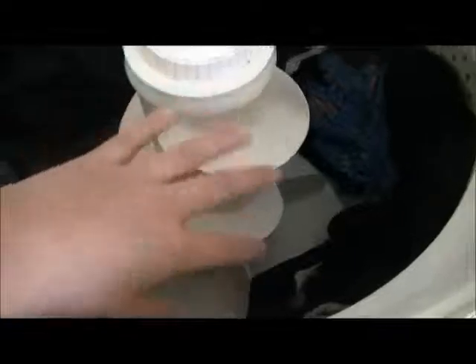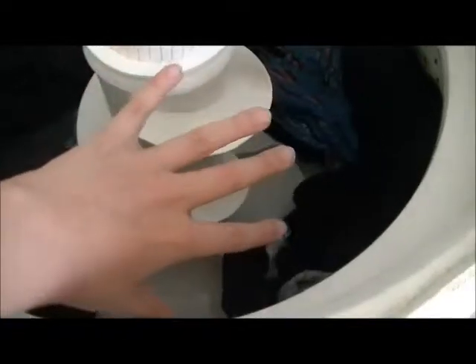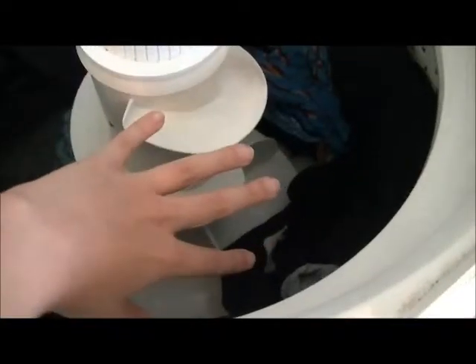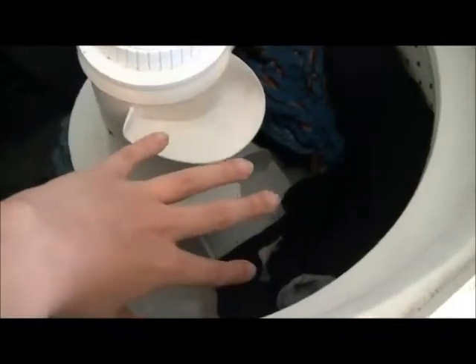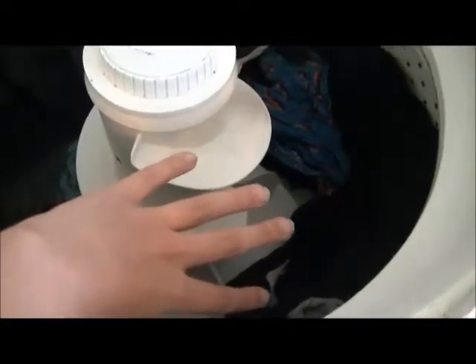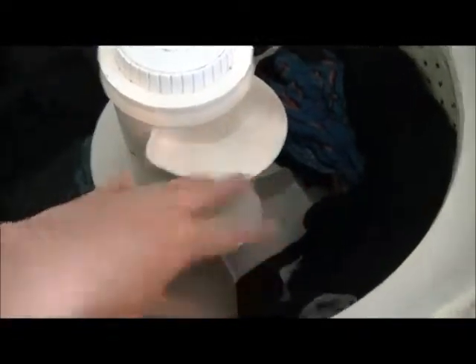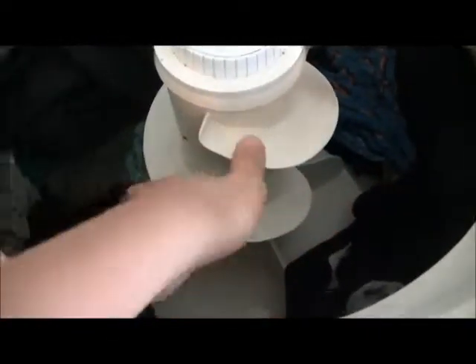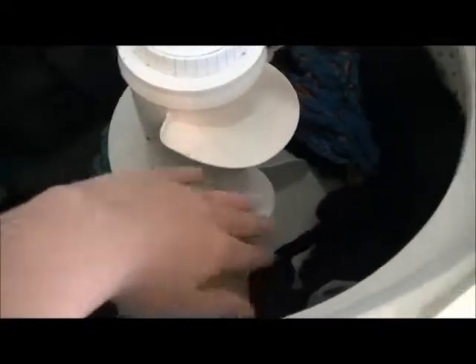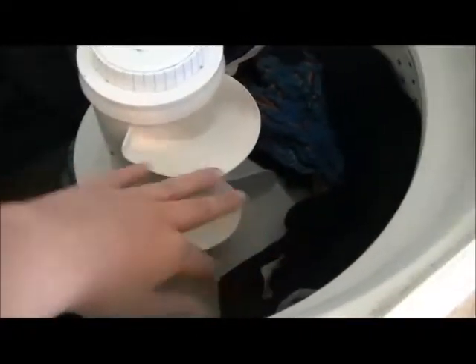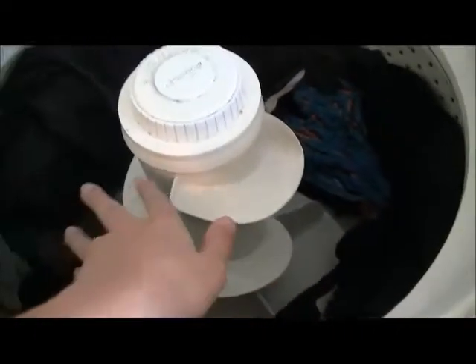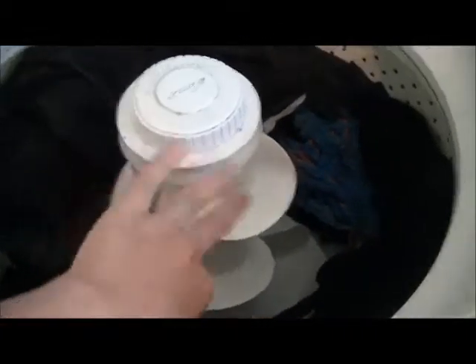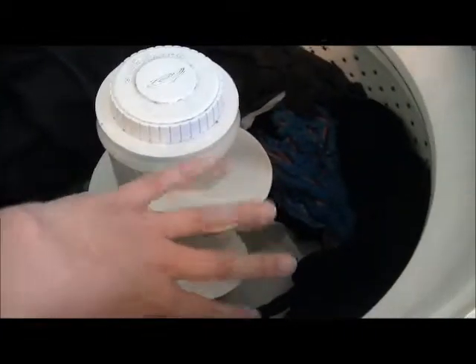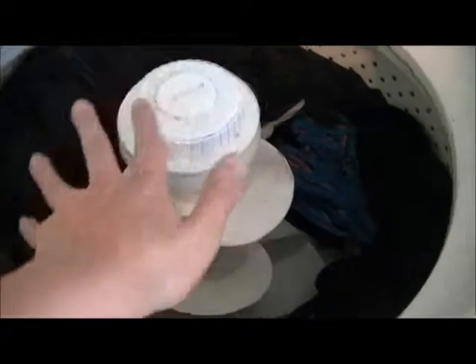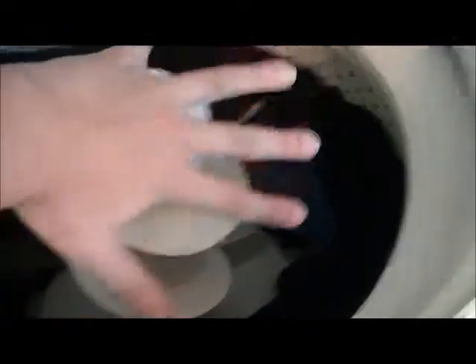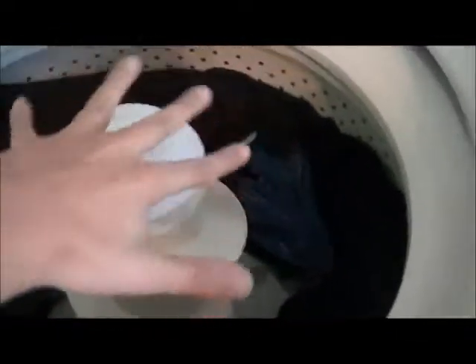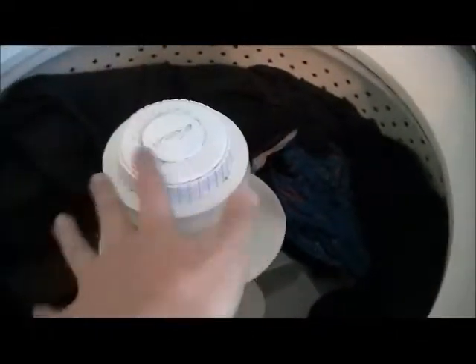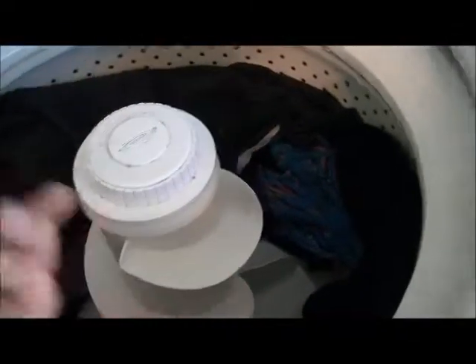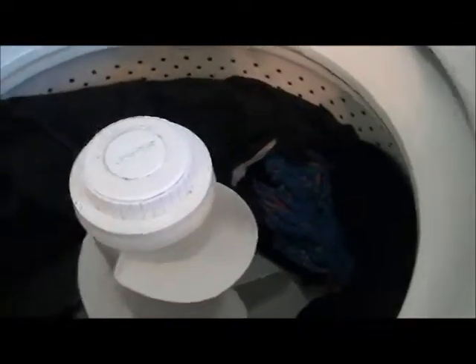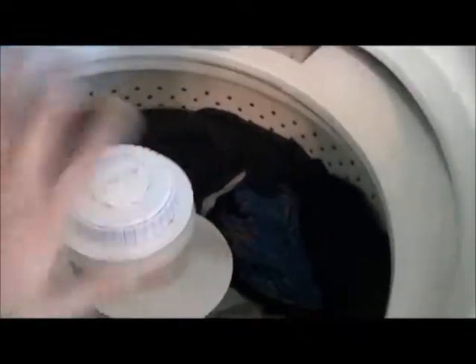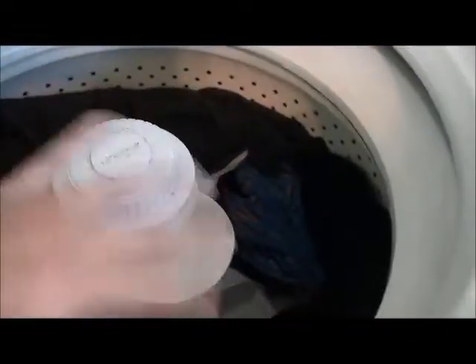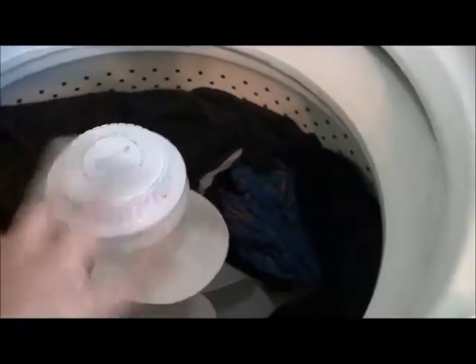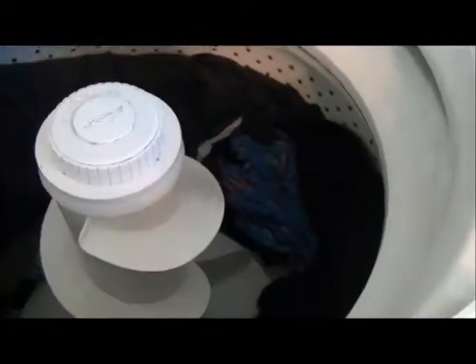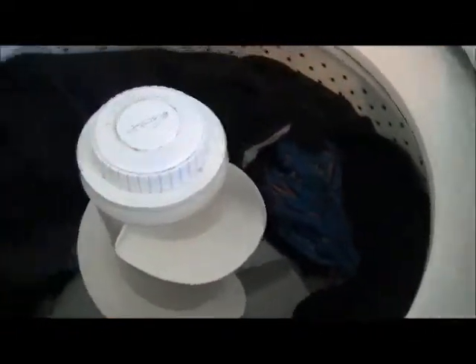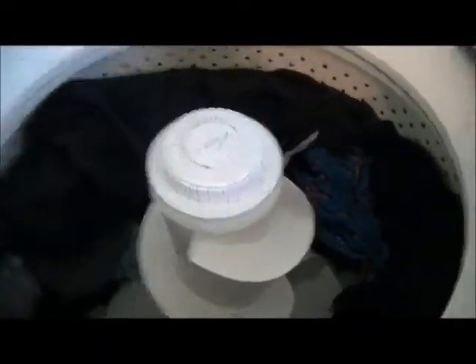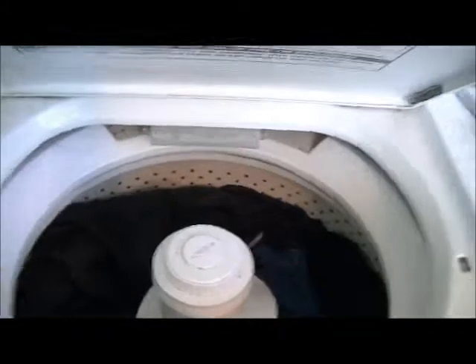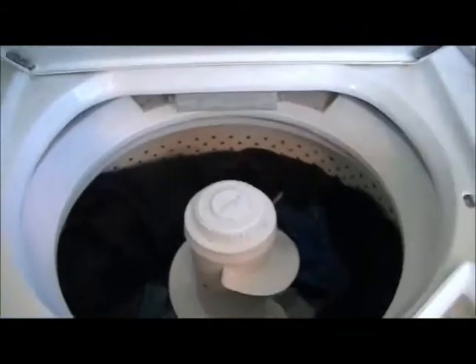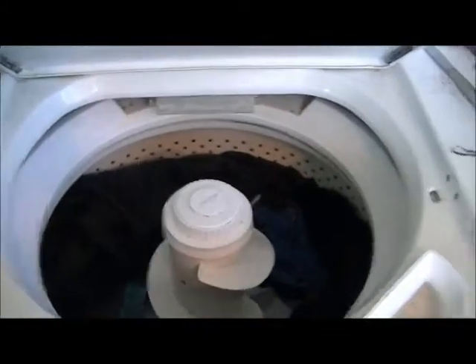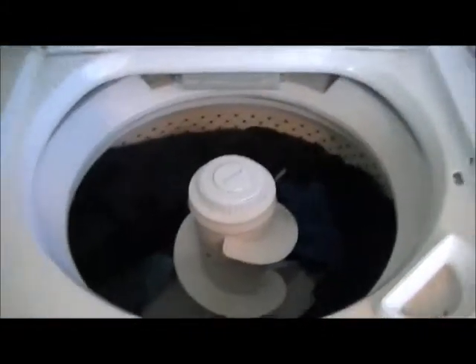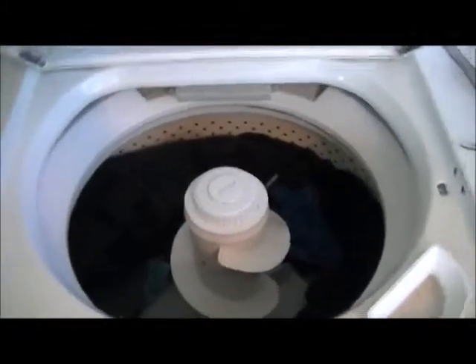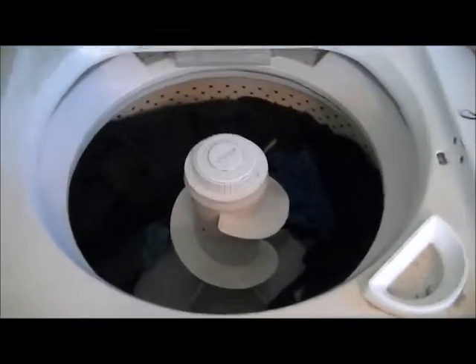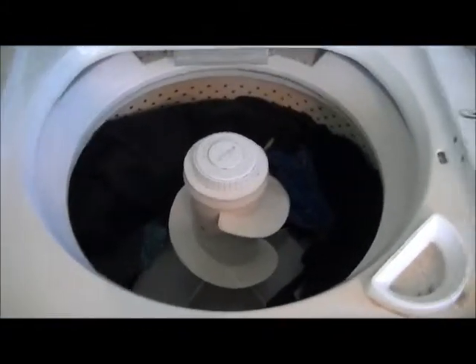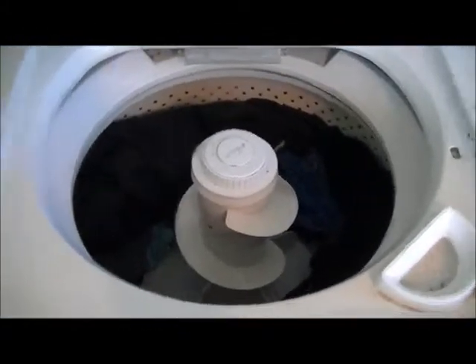It's not supposed to turn. It's supposed to go in a 90-degree angle like that, back and forth, depending on what speed. My hand is just basically going the delicate, the low delicate speed.